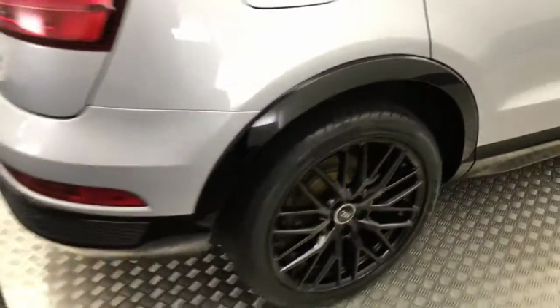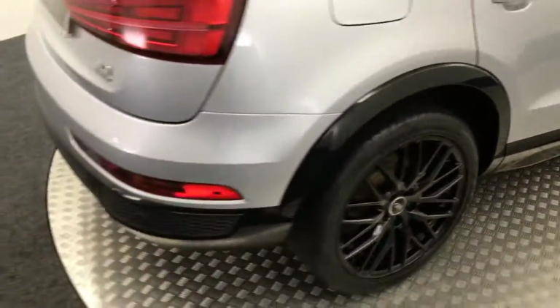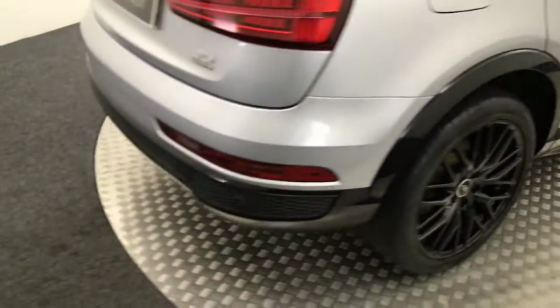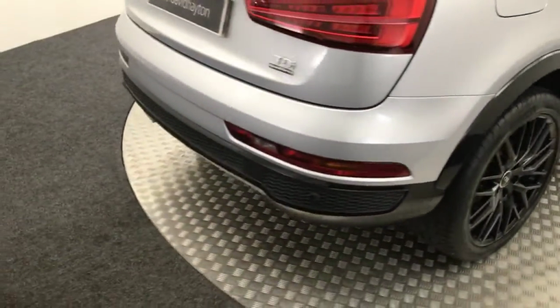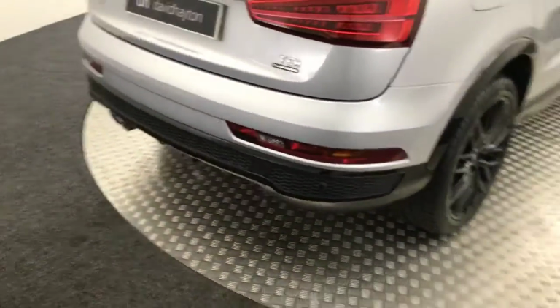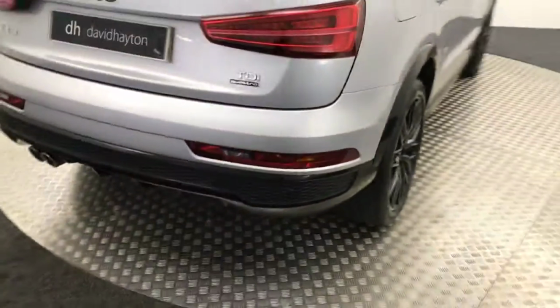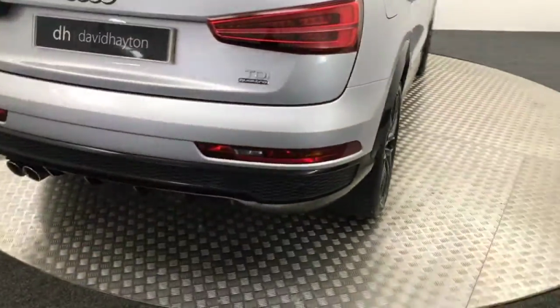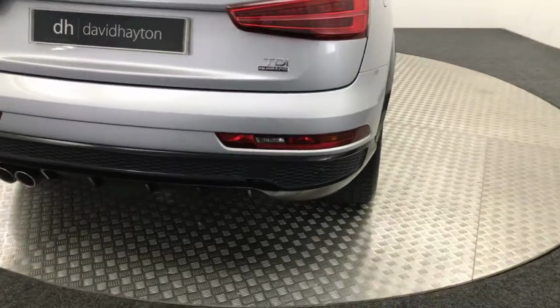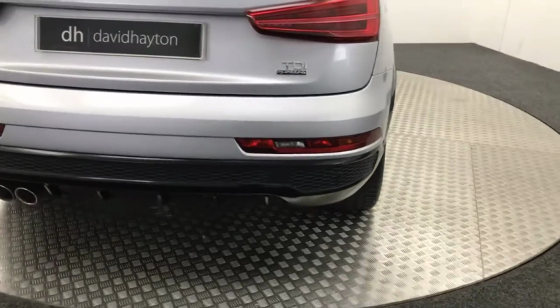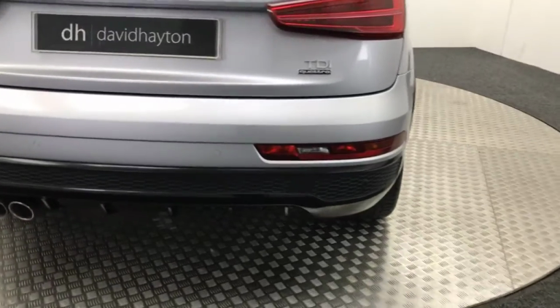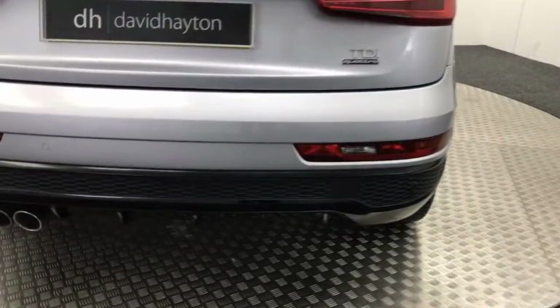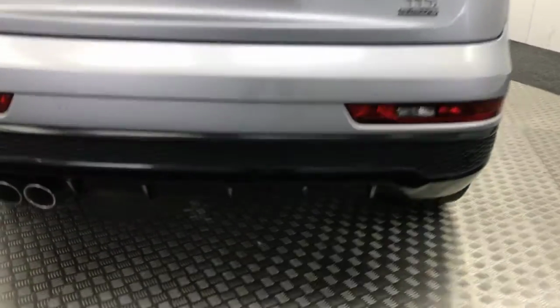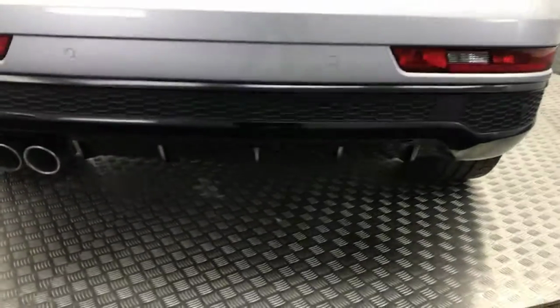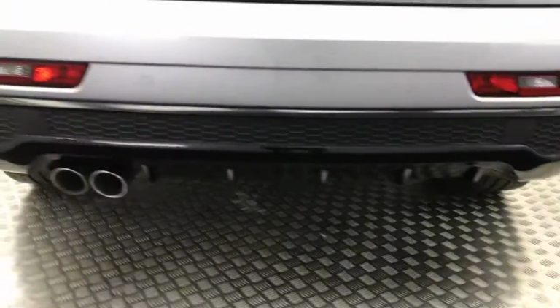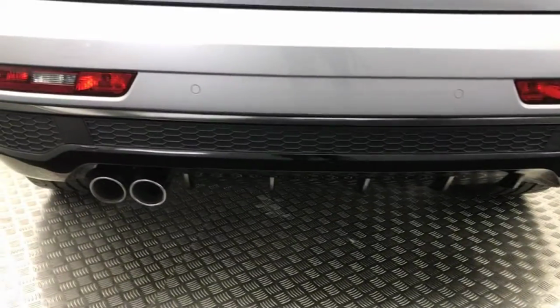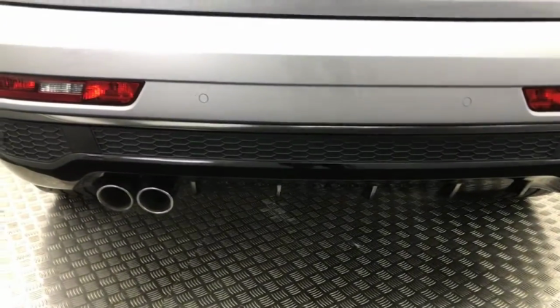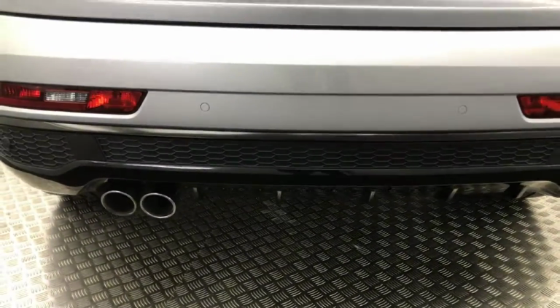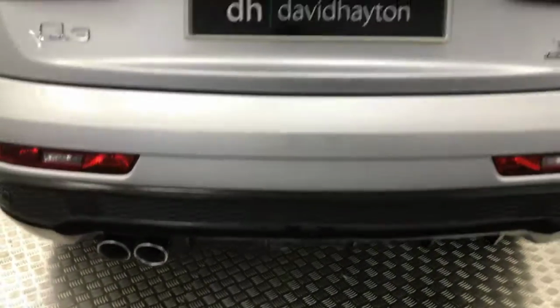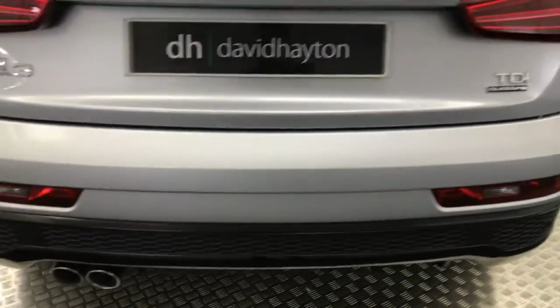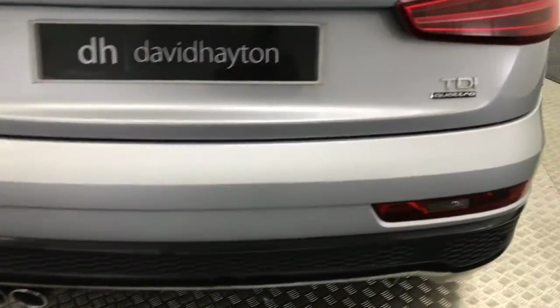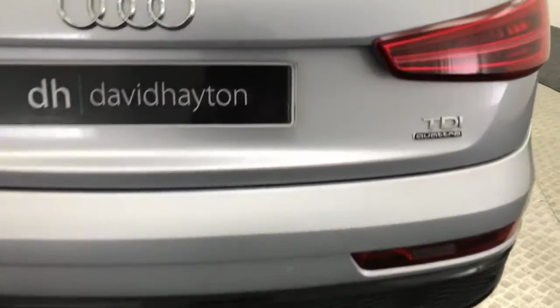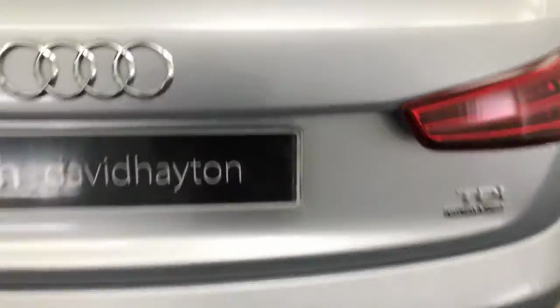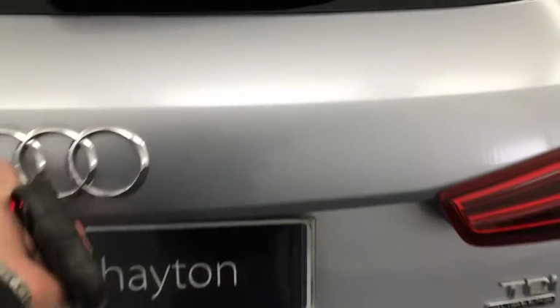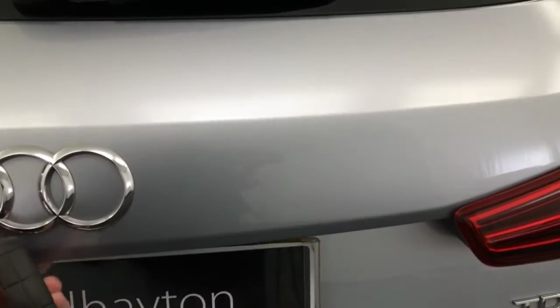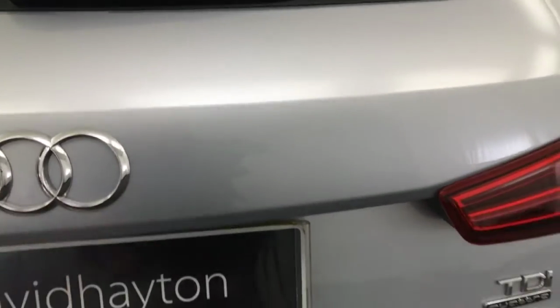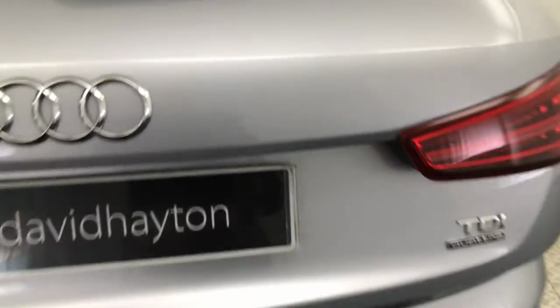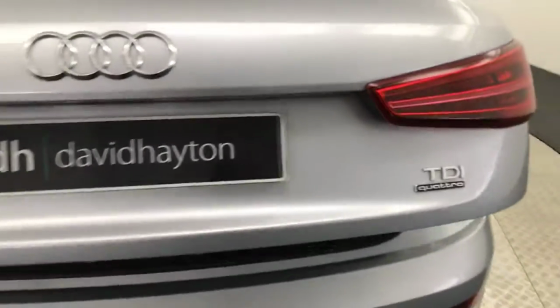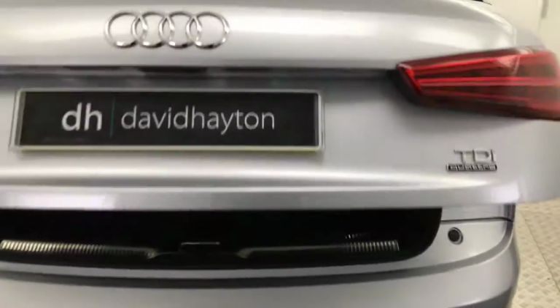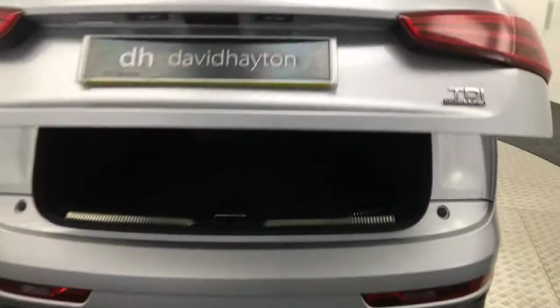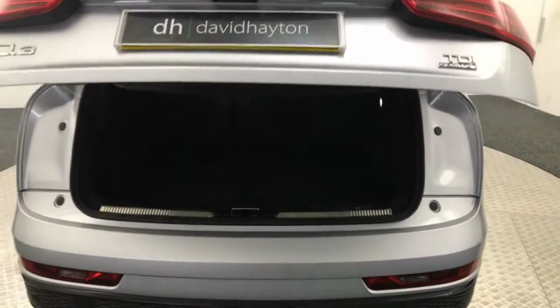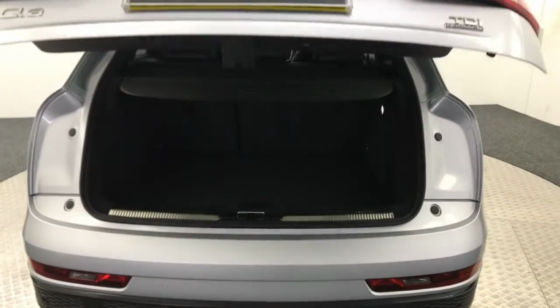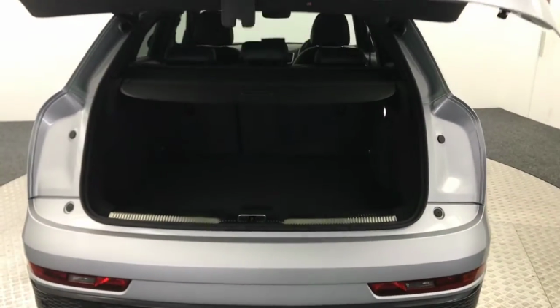Come around to the rear and you've got a gloss black rear diffuser, twin tailpipes, and reversing sensors. It also has the power opening tailgate.